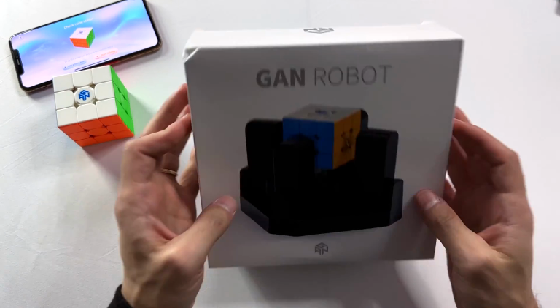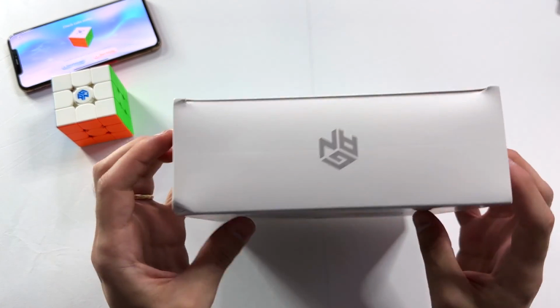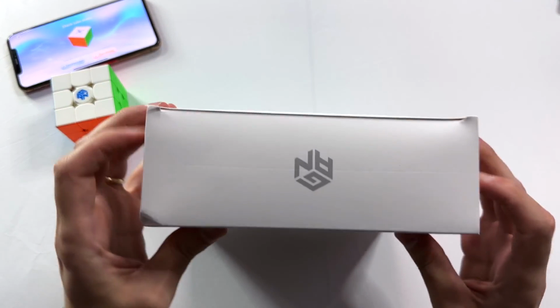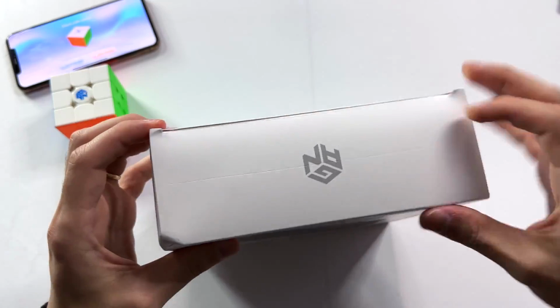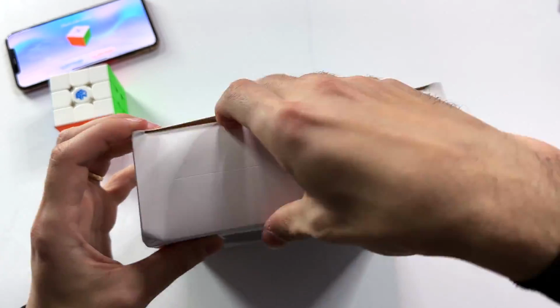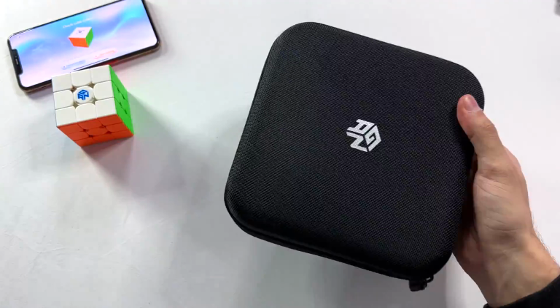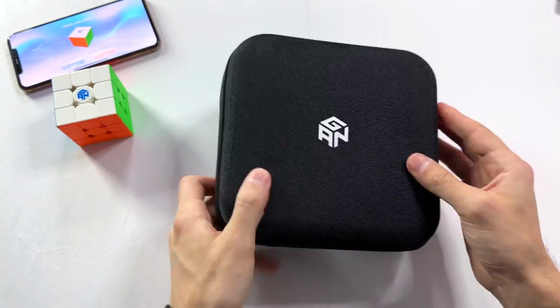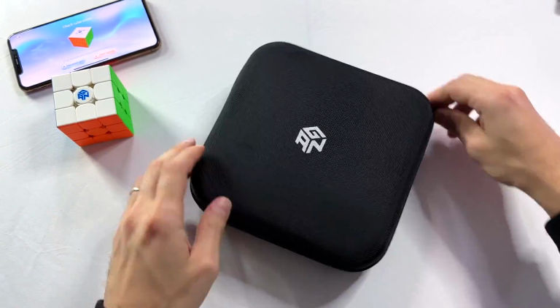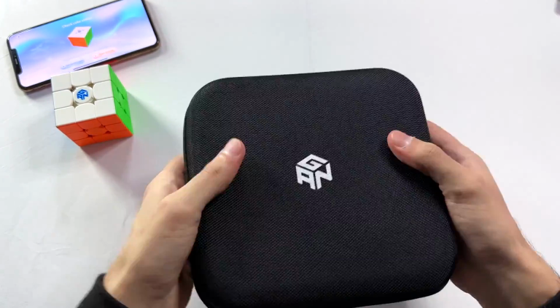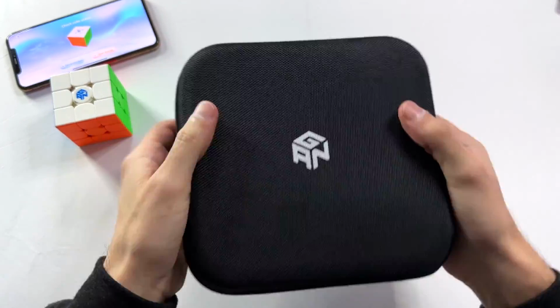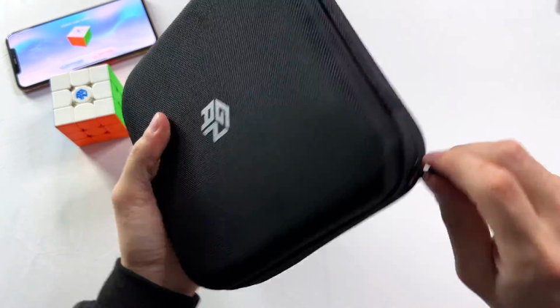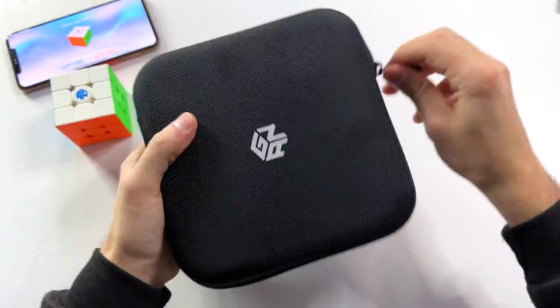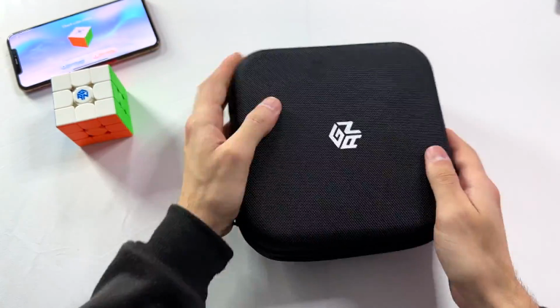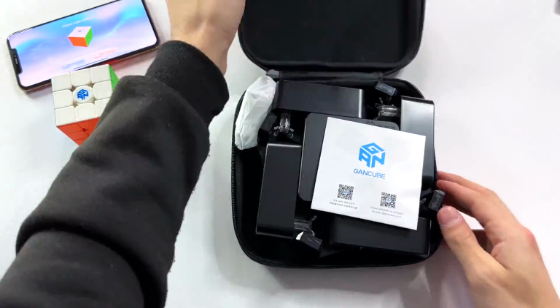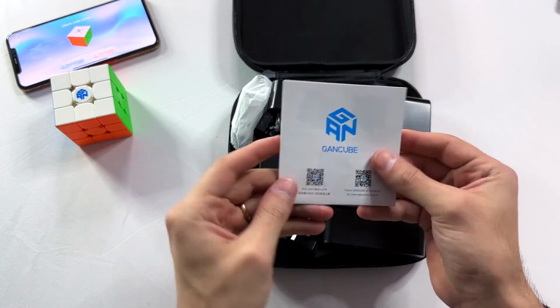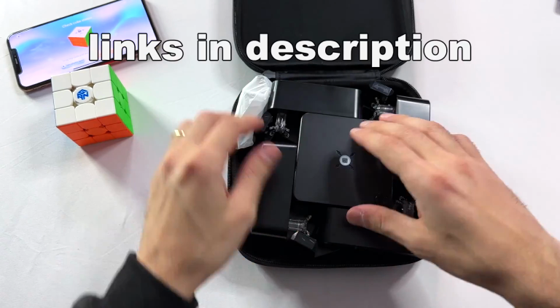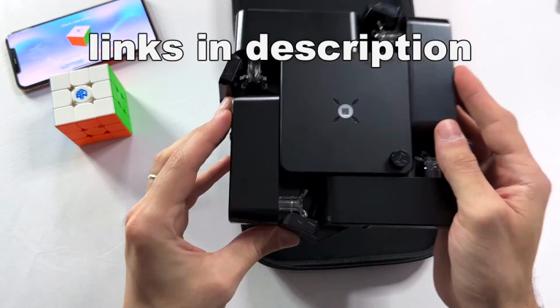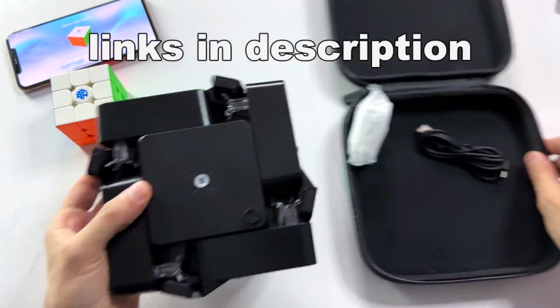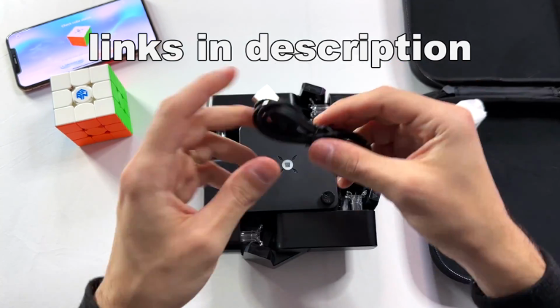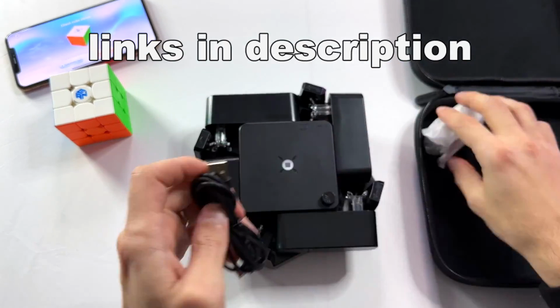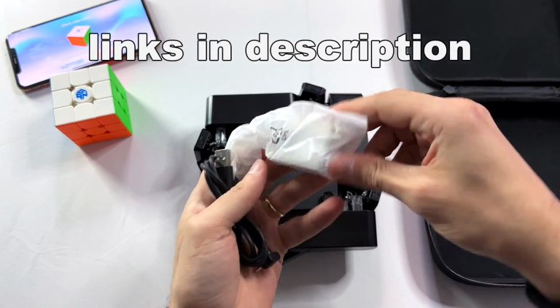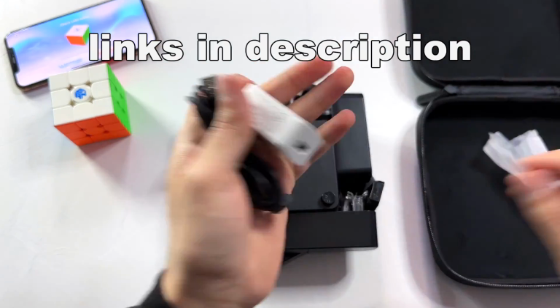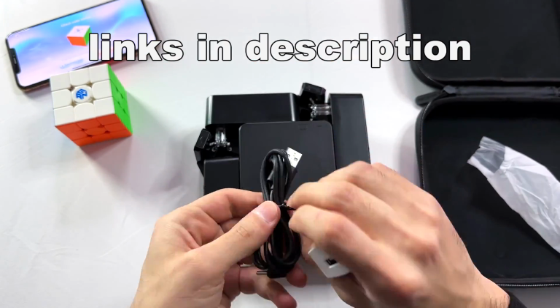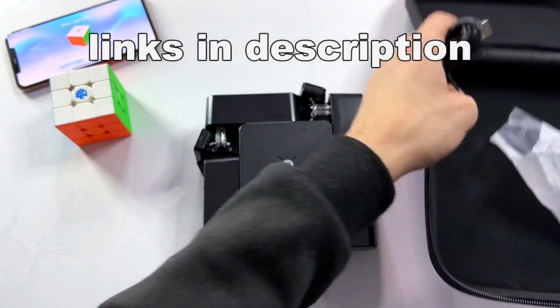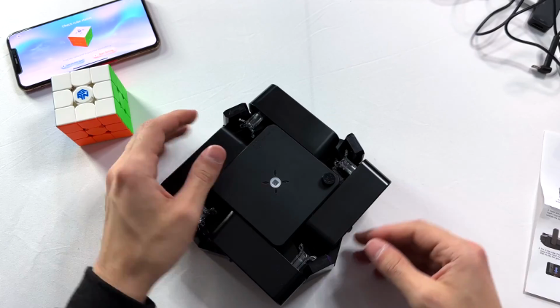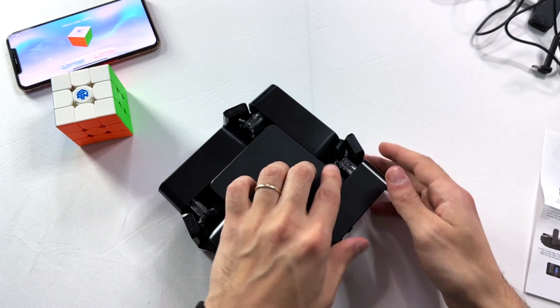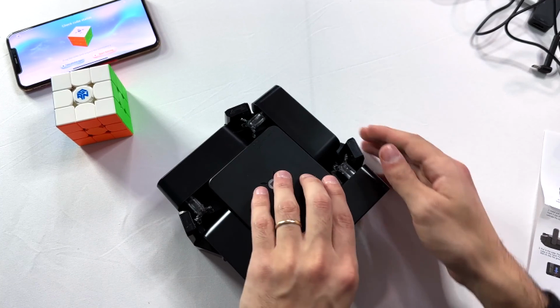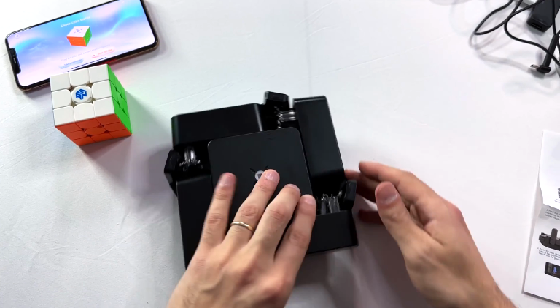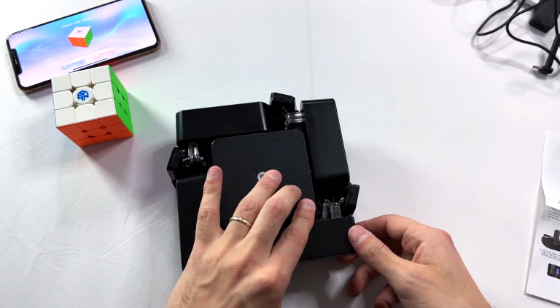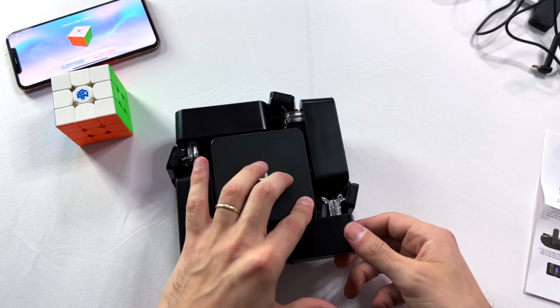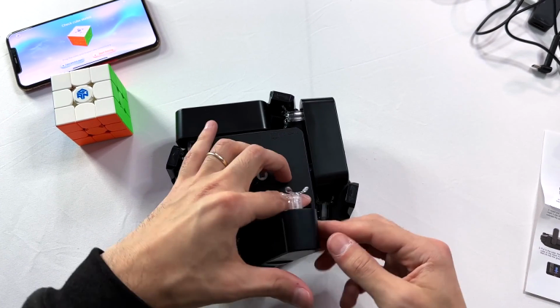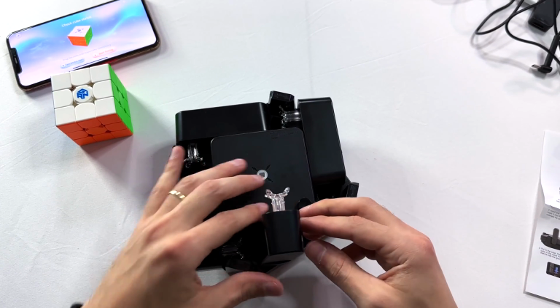I'm pretty excited for this. It comes in this hard-shelled case, which is pretty nice to store and carry around. The links to both of these products are in the description below — make sure to check them out if you enjoyed them. These things are highly, highly entertaining.